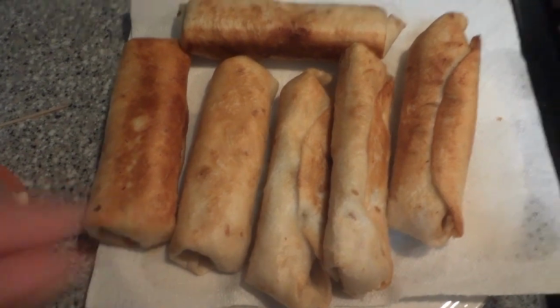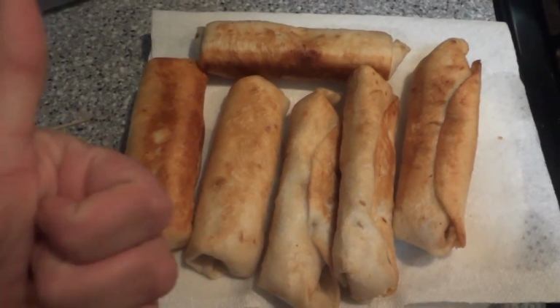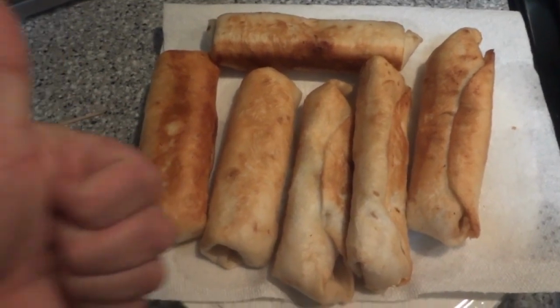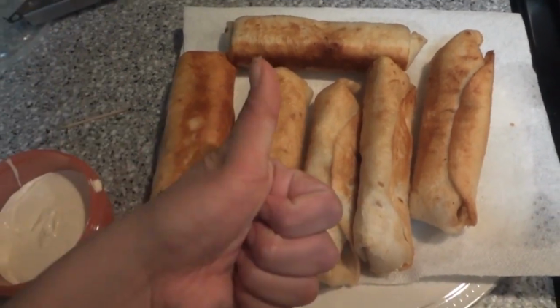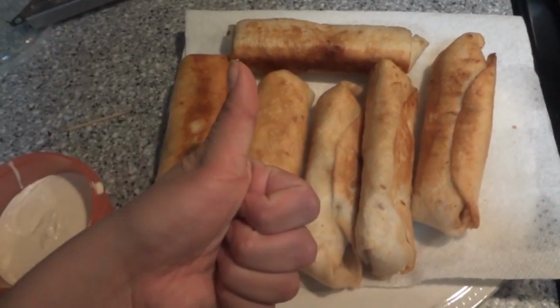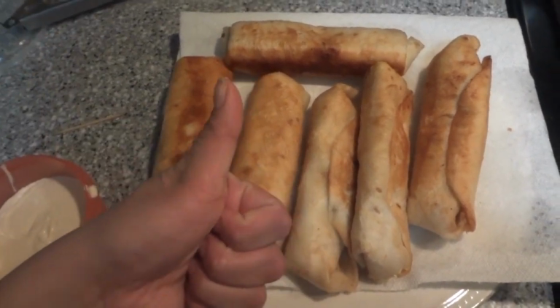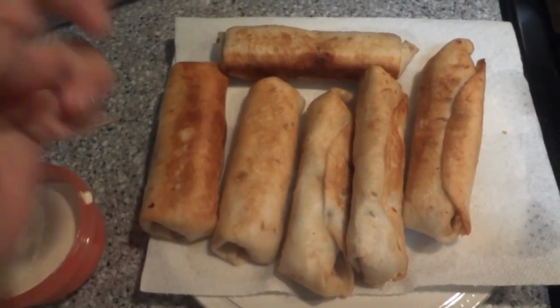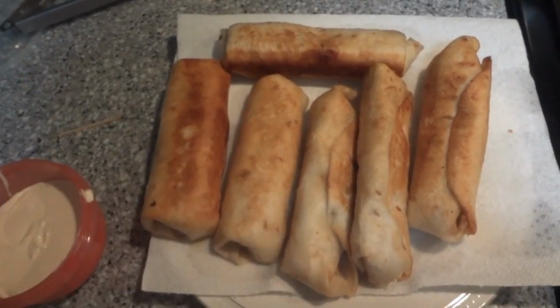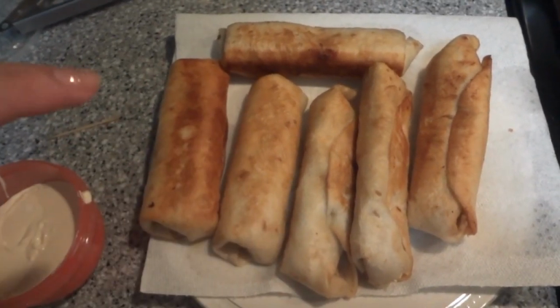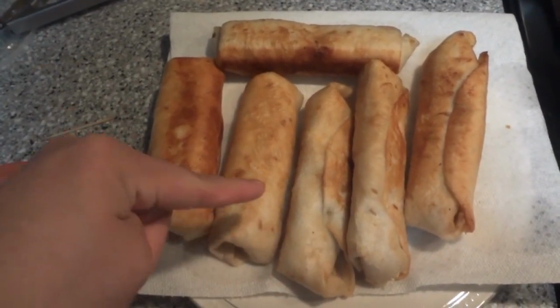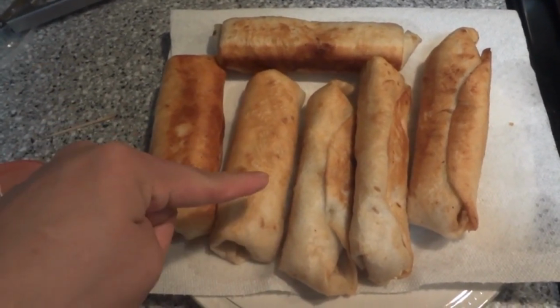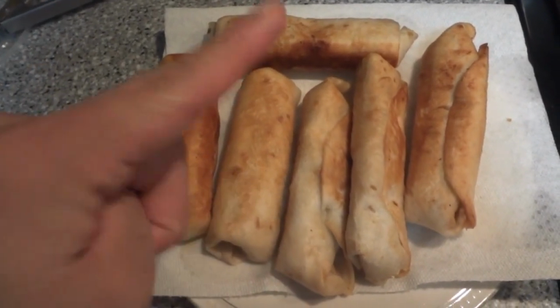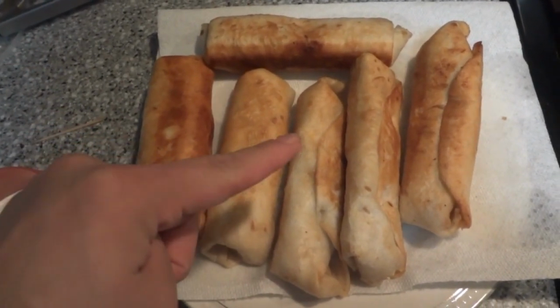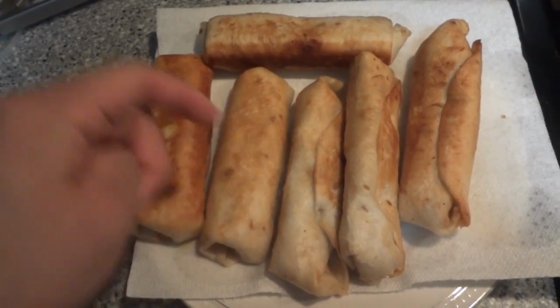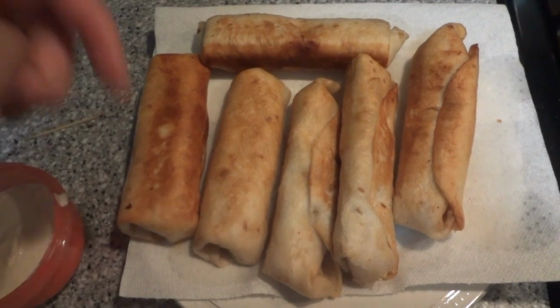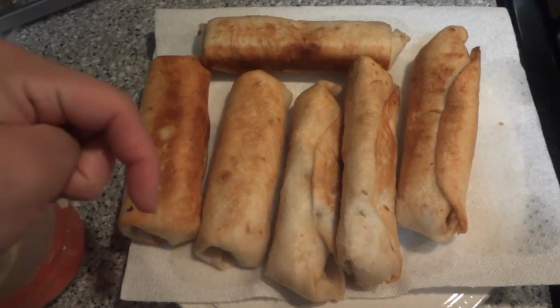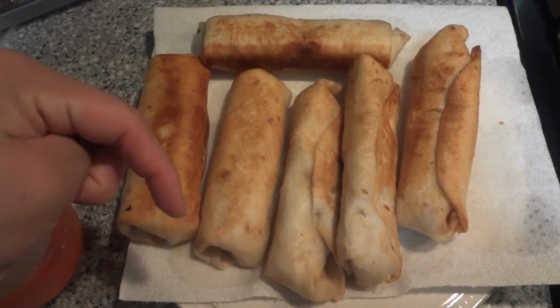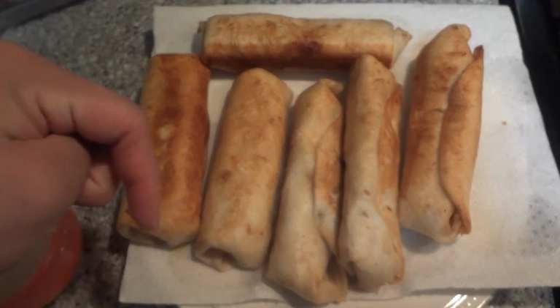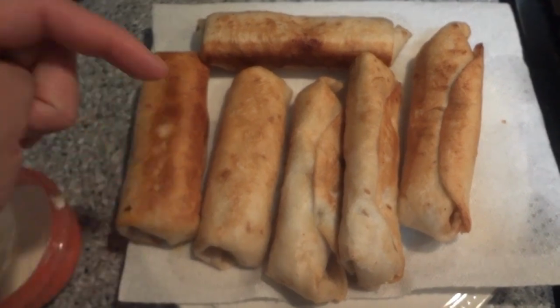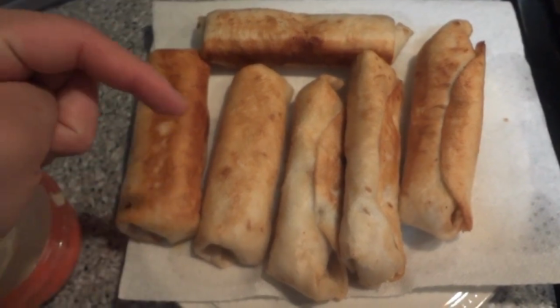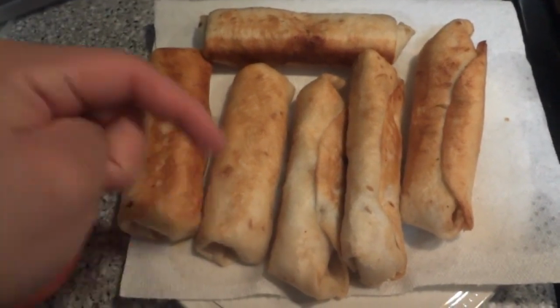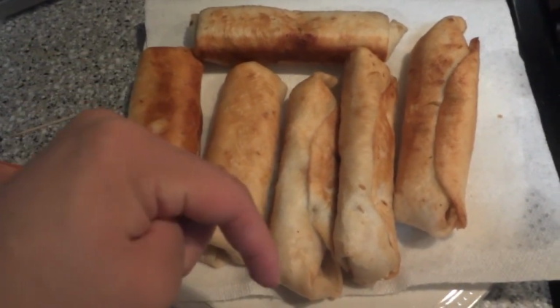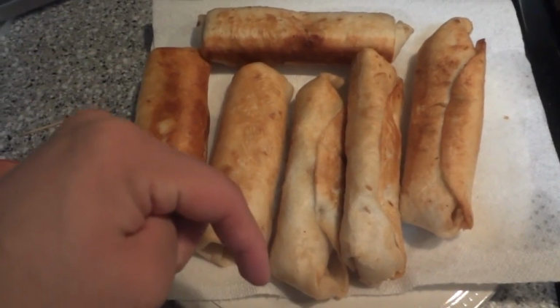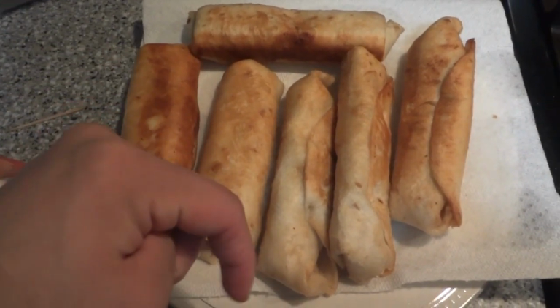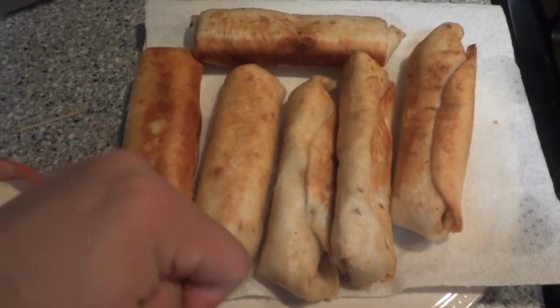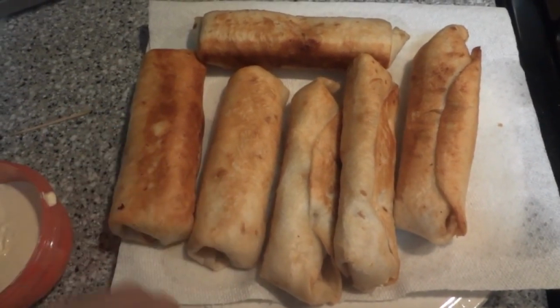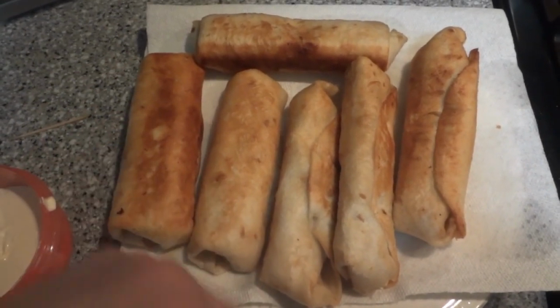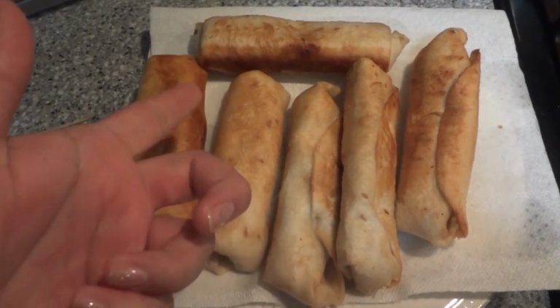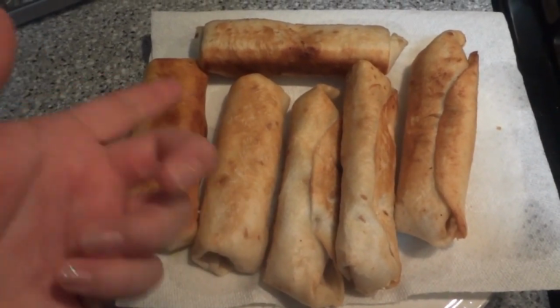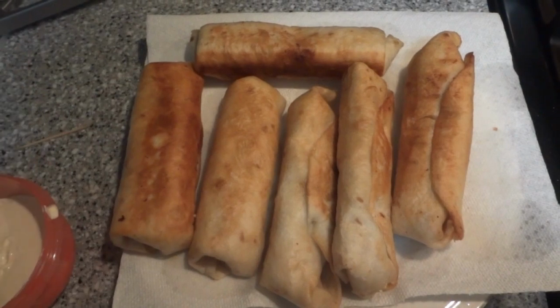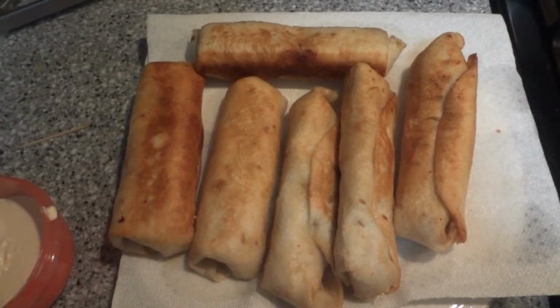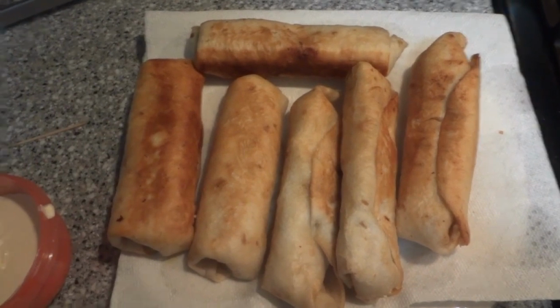I hope you like this video — give it a big thumbs up. I hope you try this, they're really easy. All the ingredients will be listed down below. Thanks so much for watching and God bless.